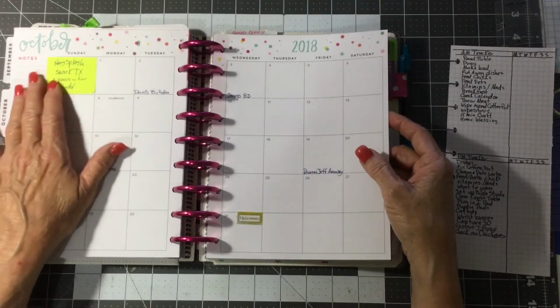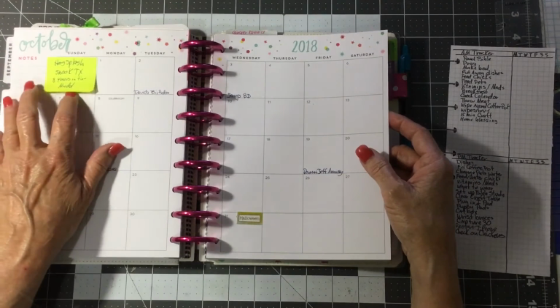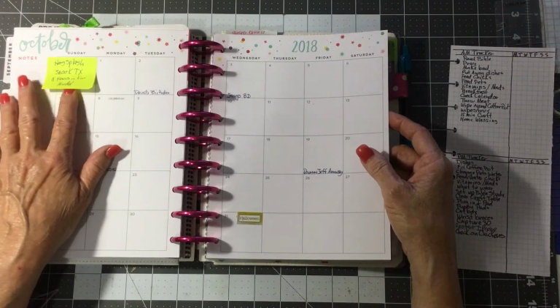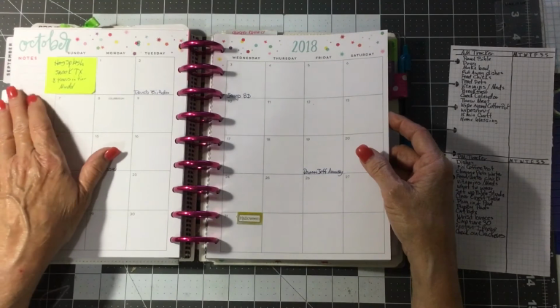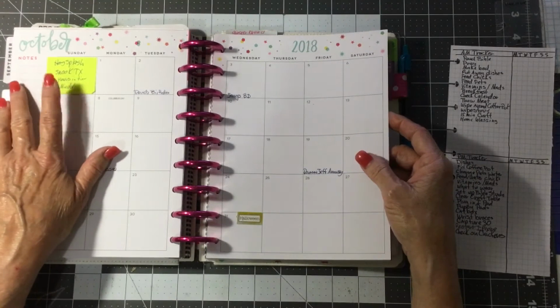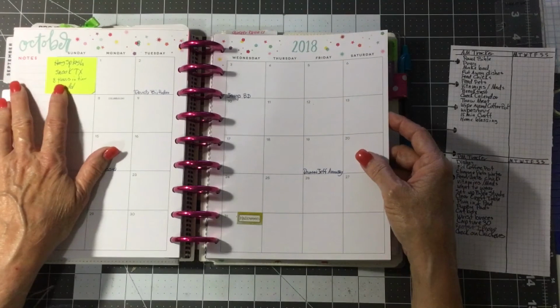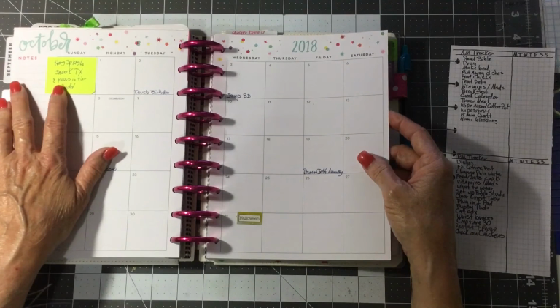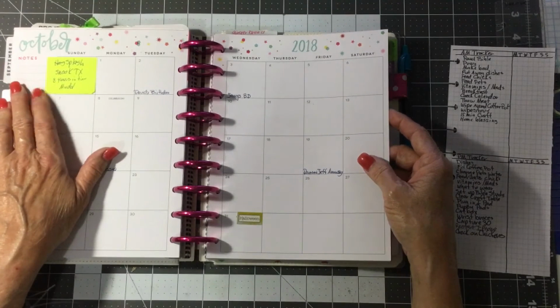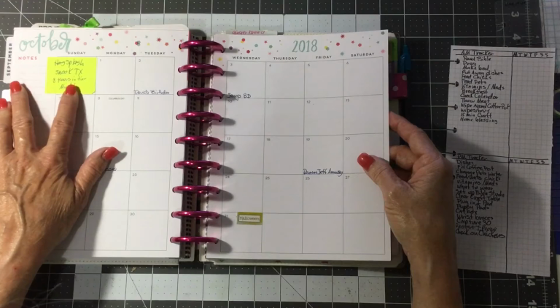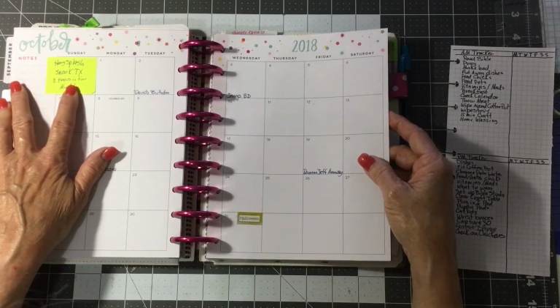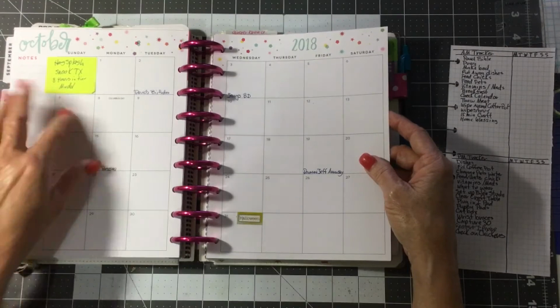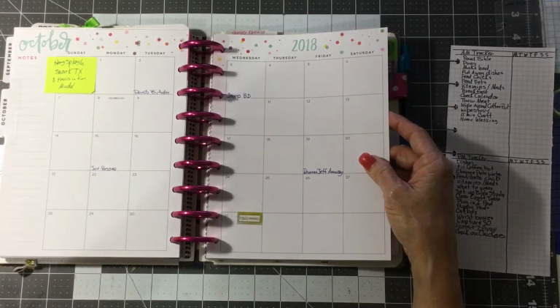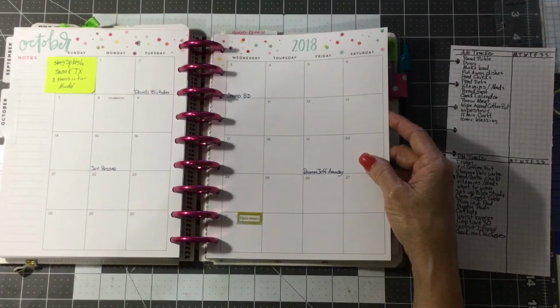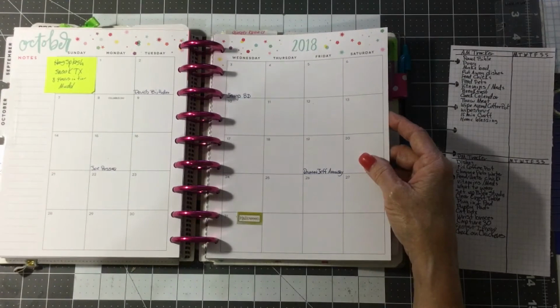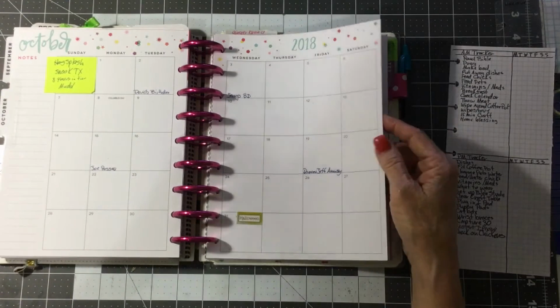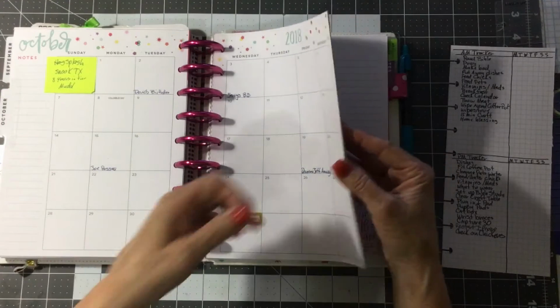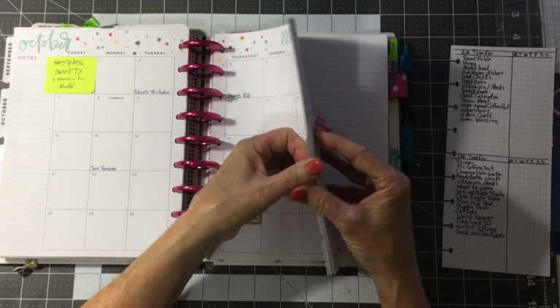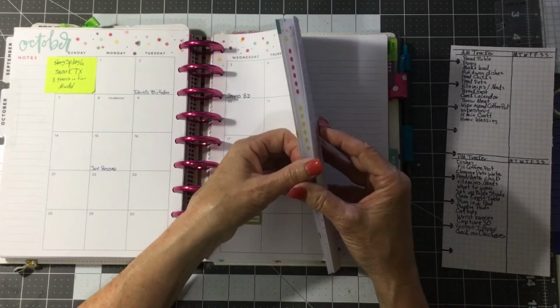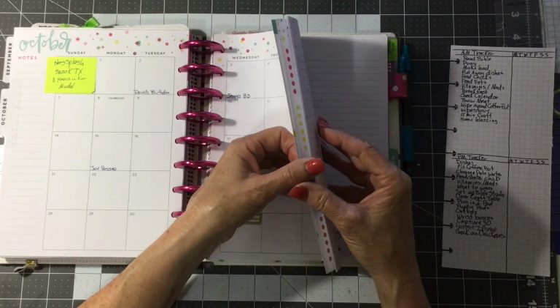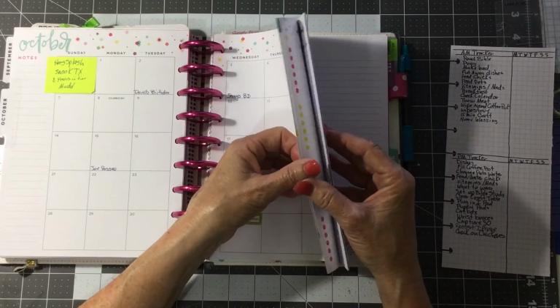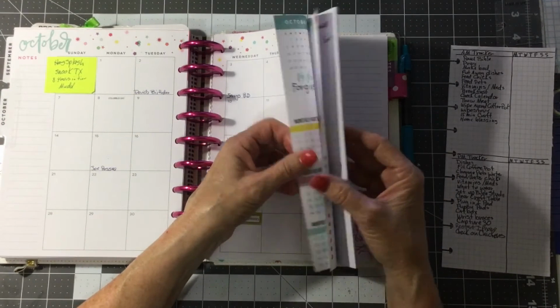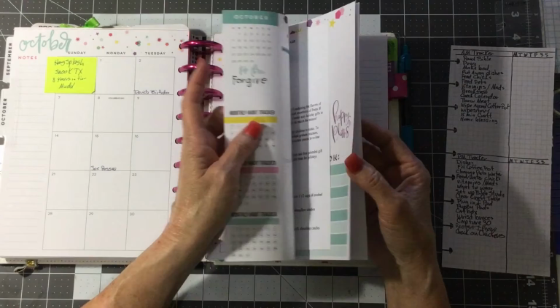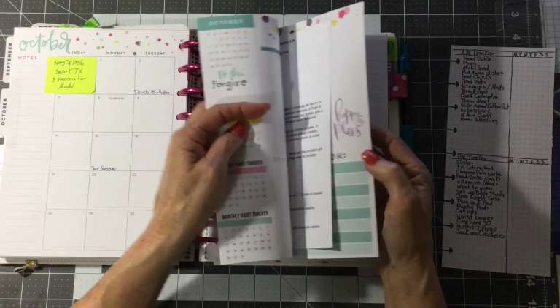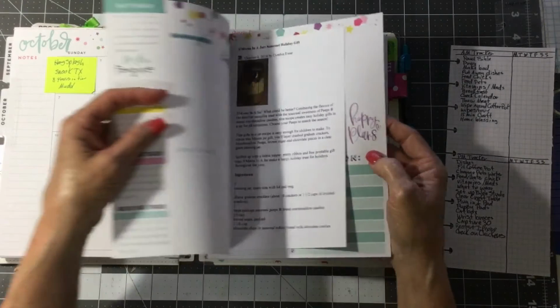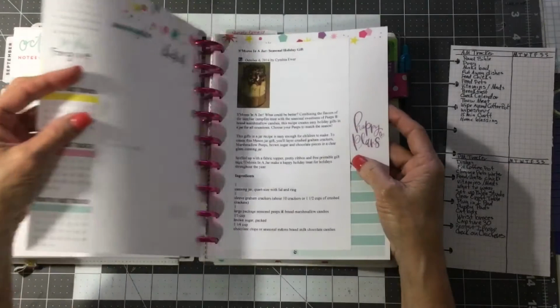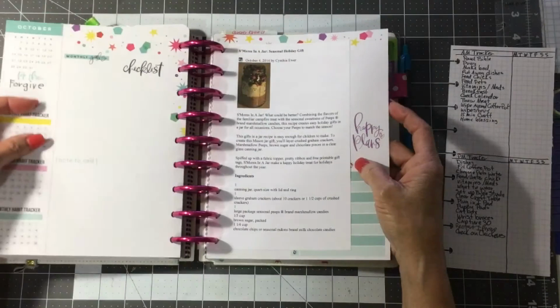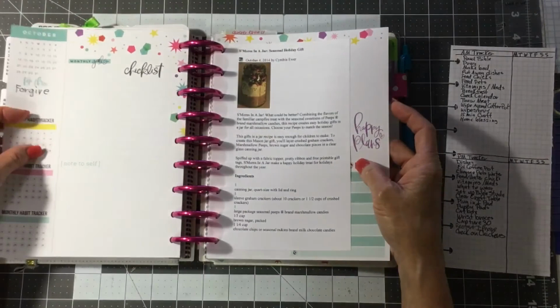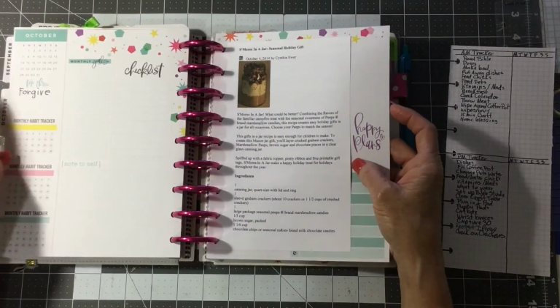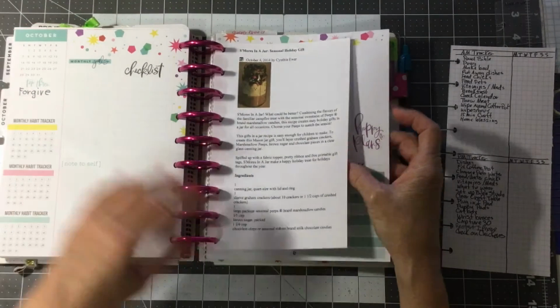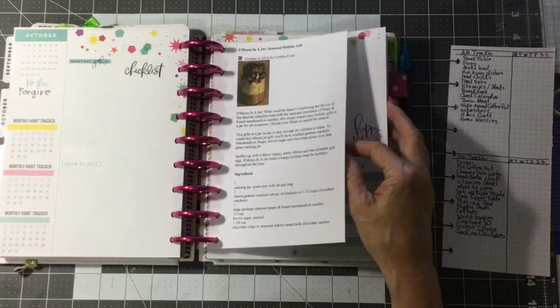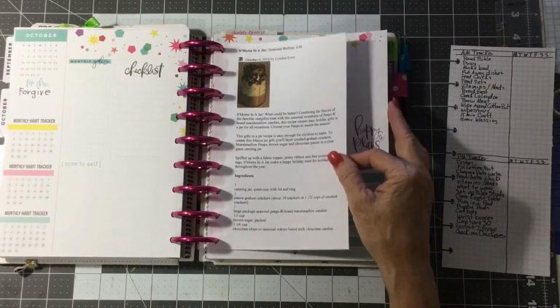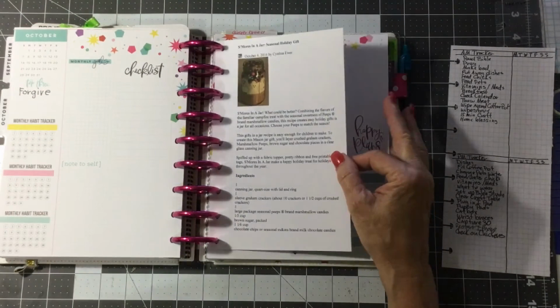I got a little sticky note here of an event that comes up in Snook every year. They have a great big old giant mud puddle and everybody gets in it and has a hog splash — I think that sounds hysterical.